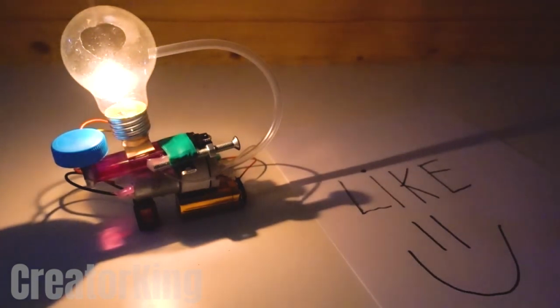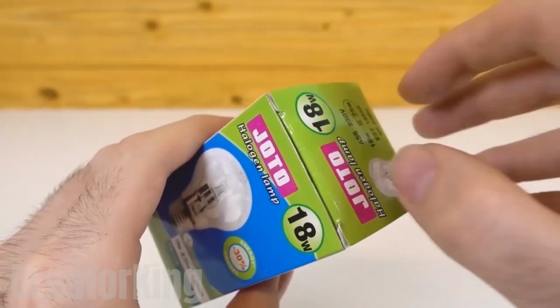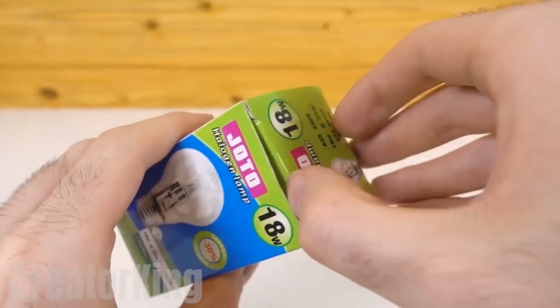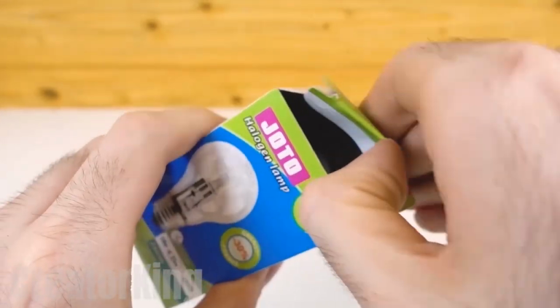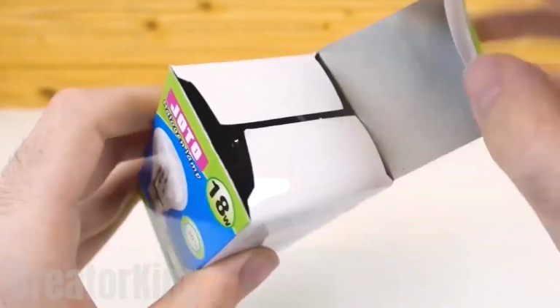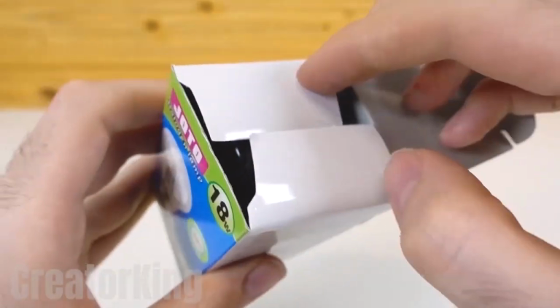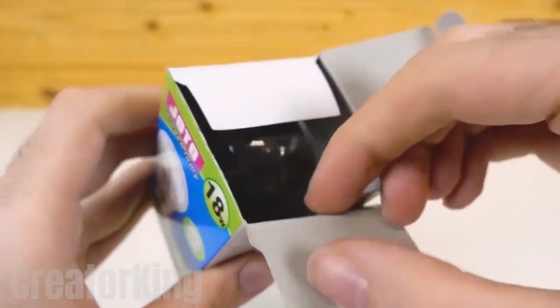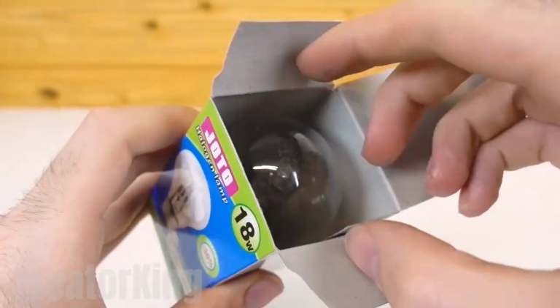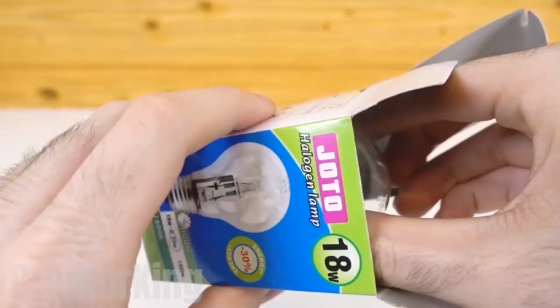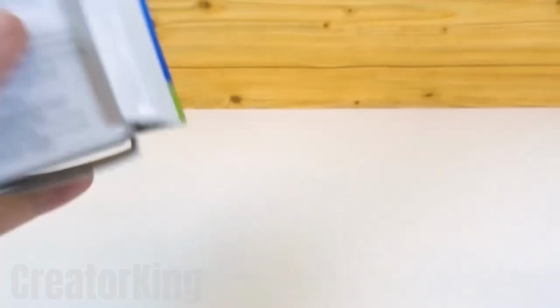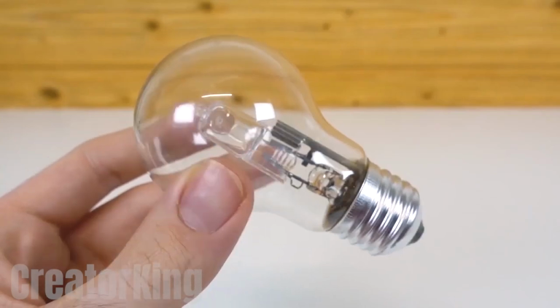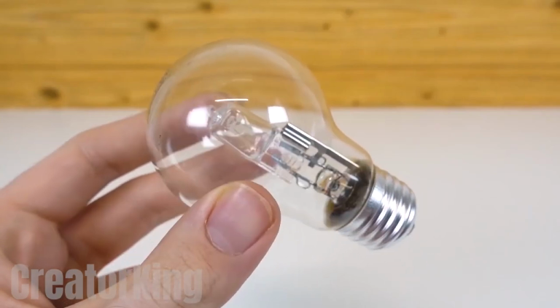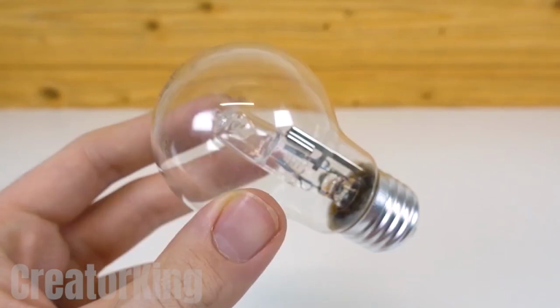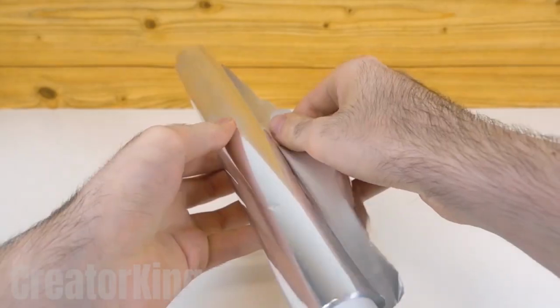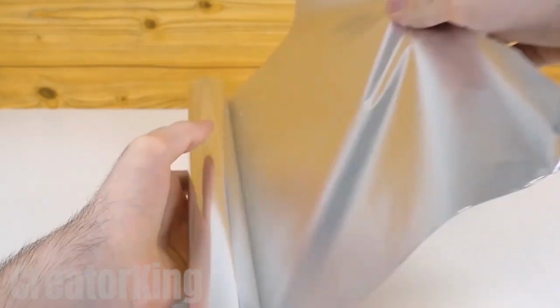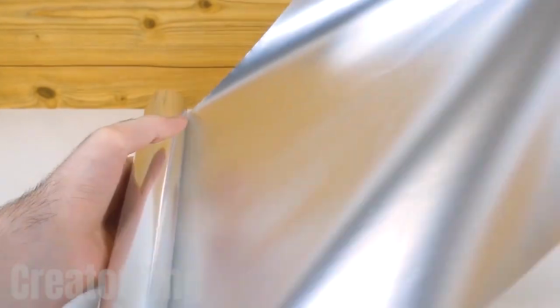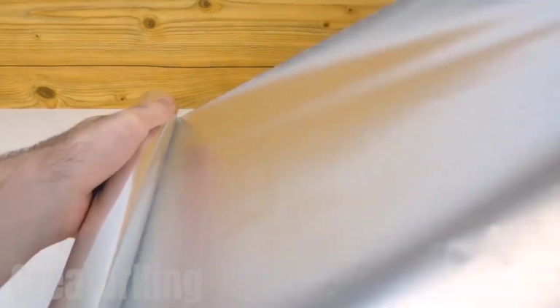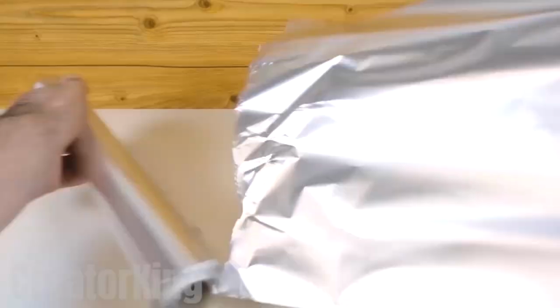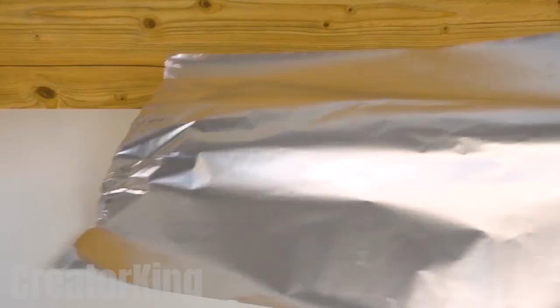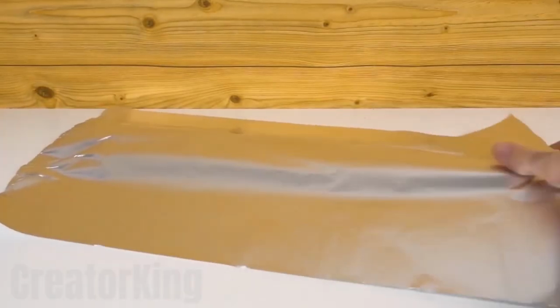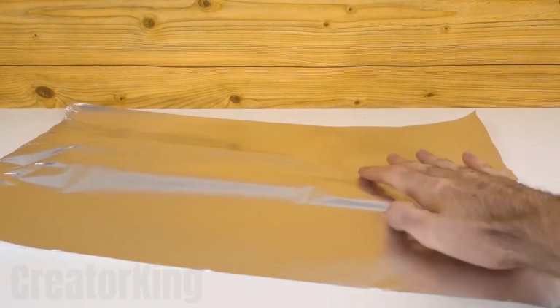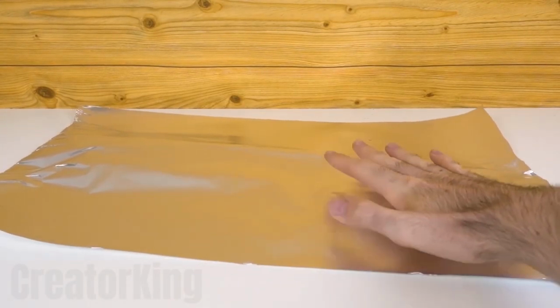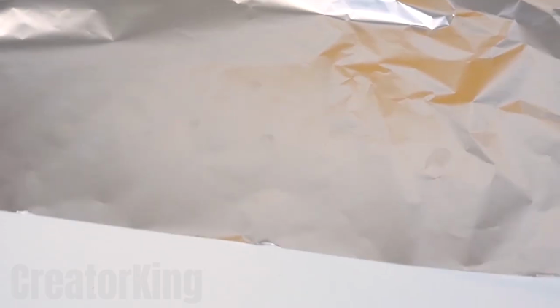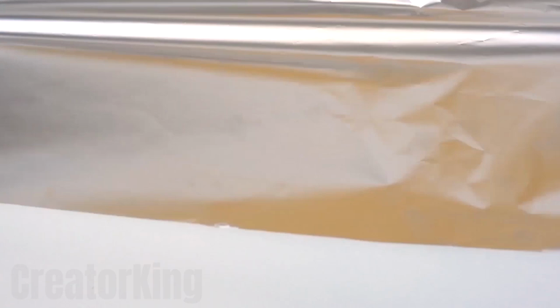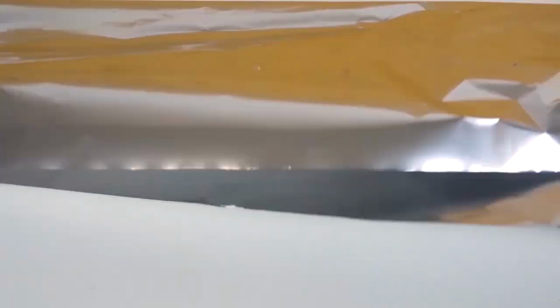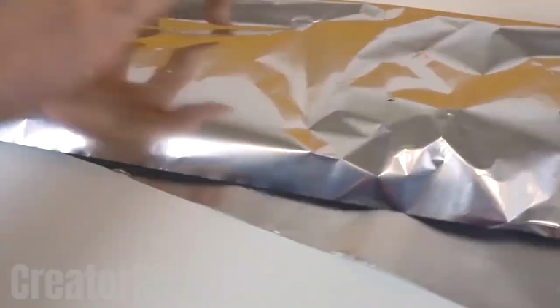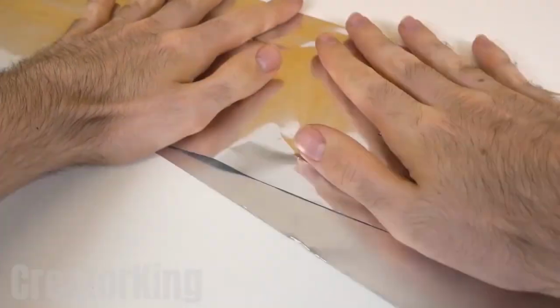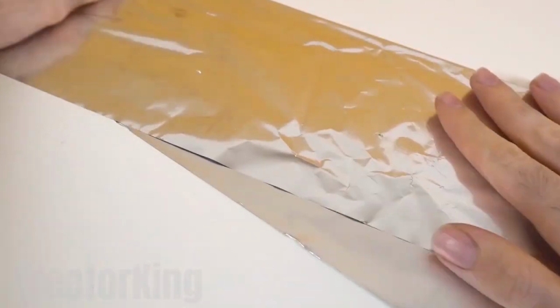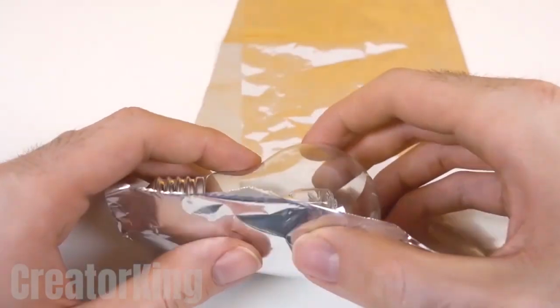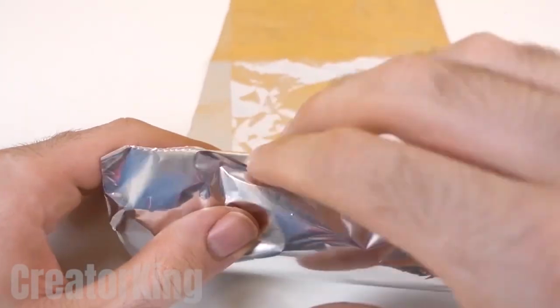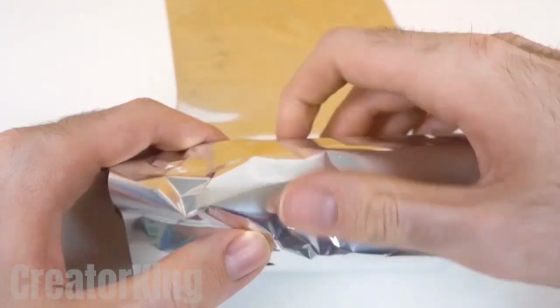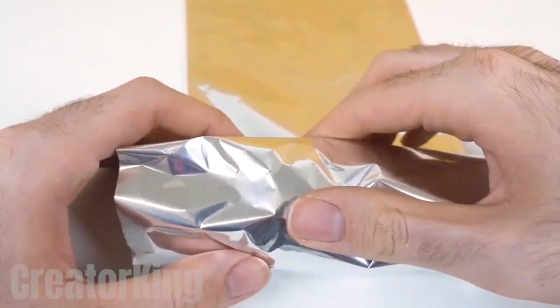We'll need a strong light bulb. We will also need some aluminum foil. Fold it the short way and roll the light bulb up like I do on the screen.